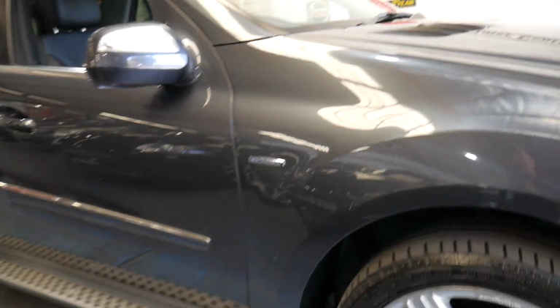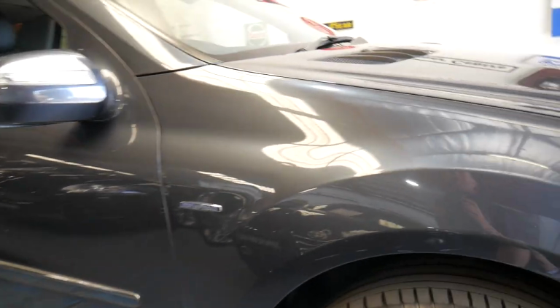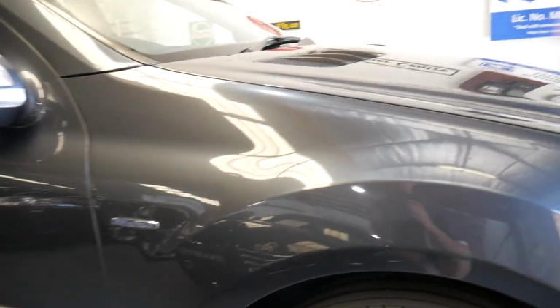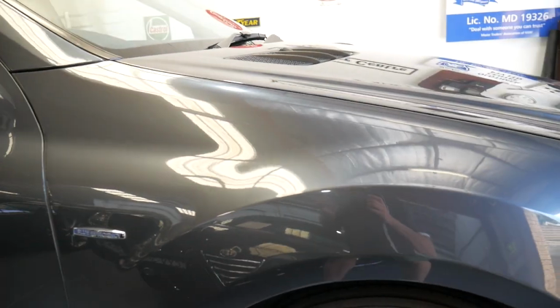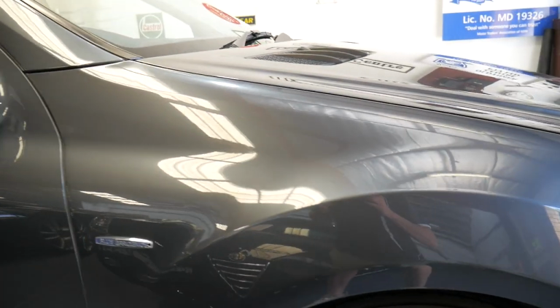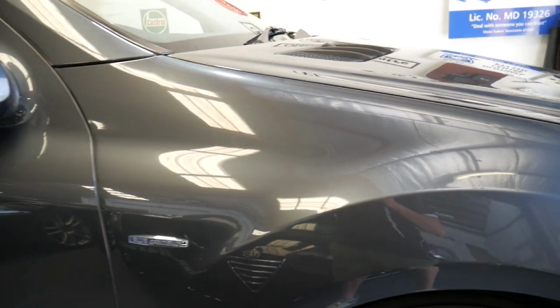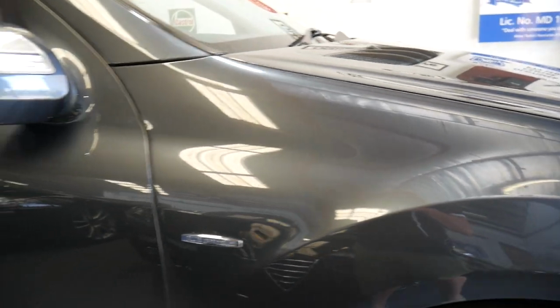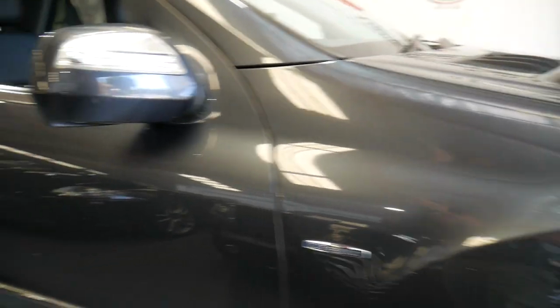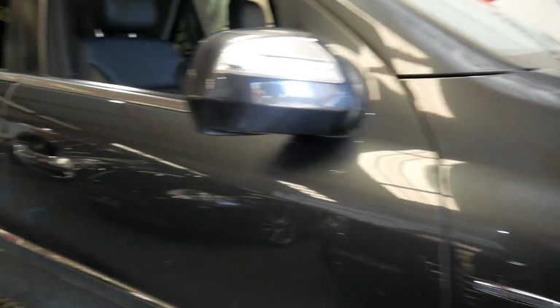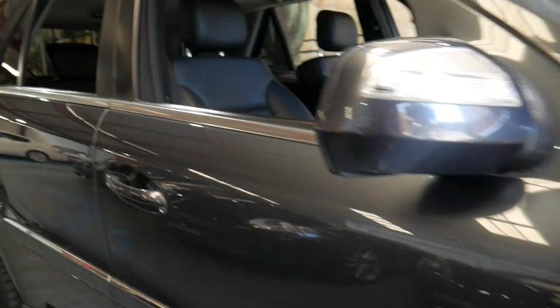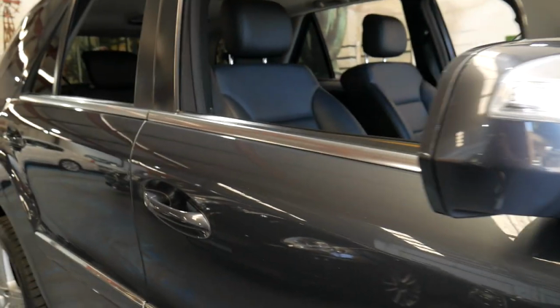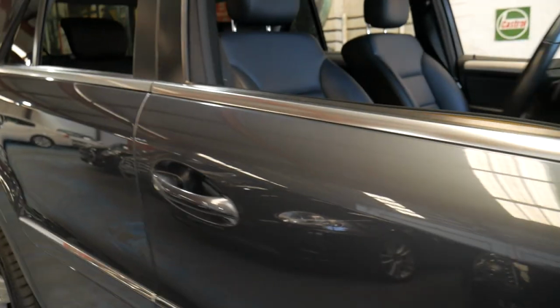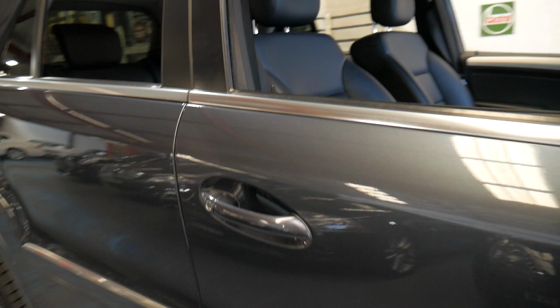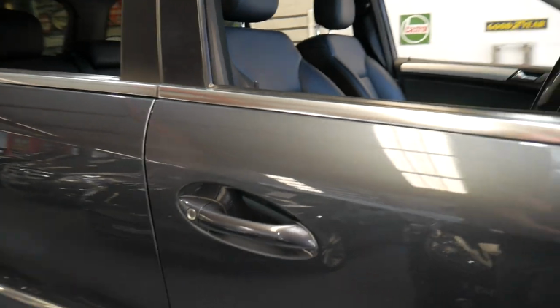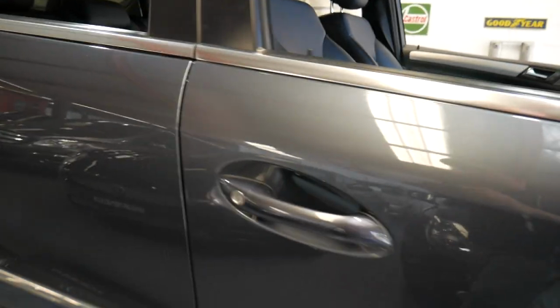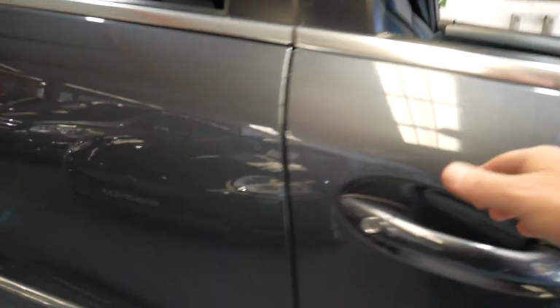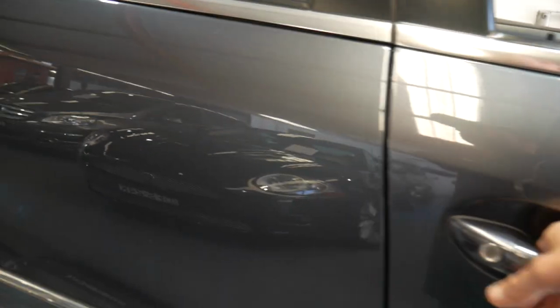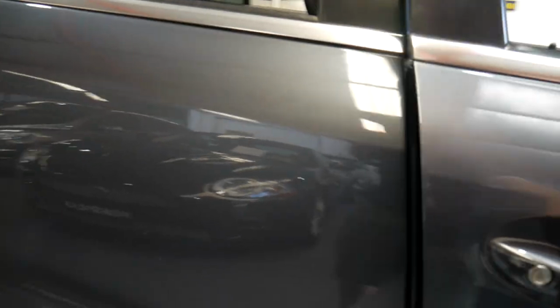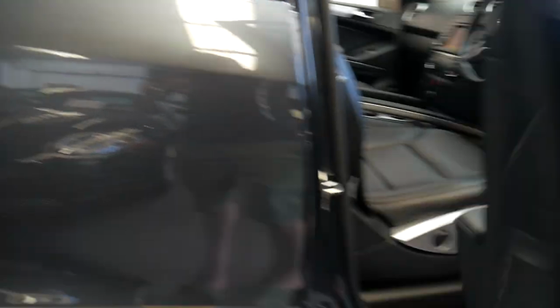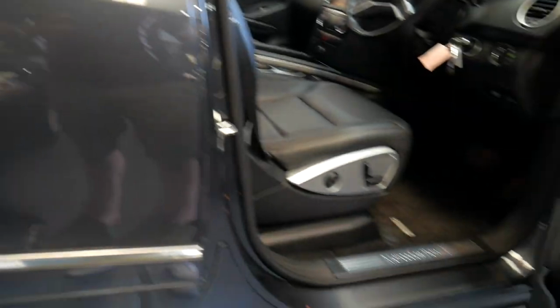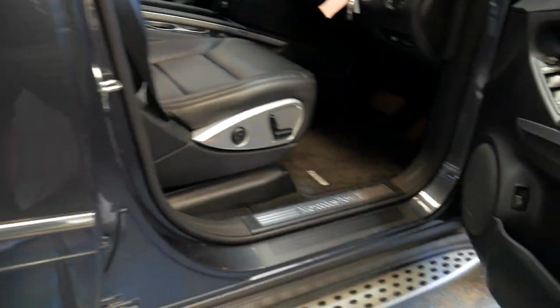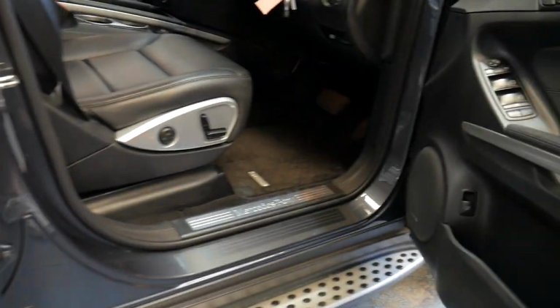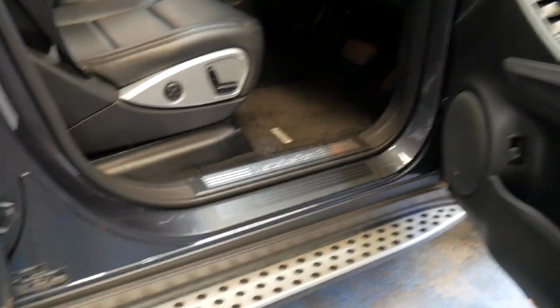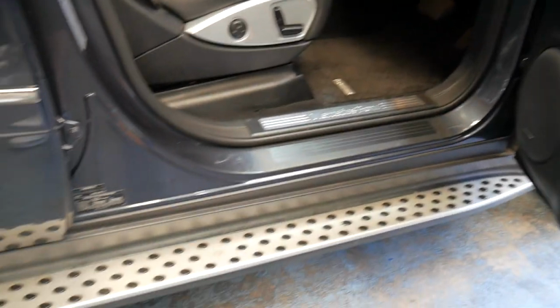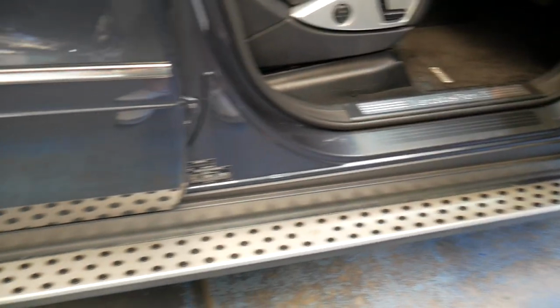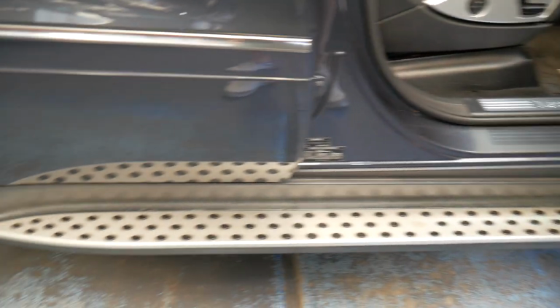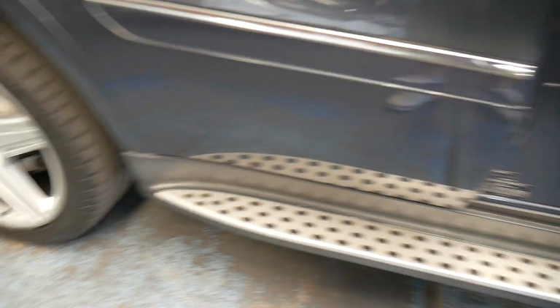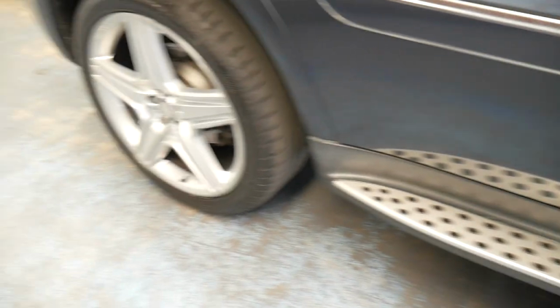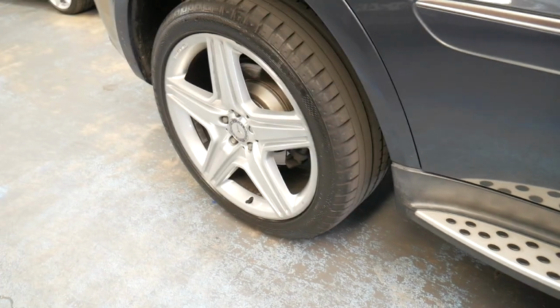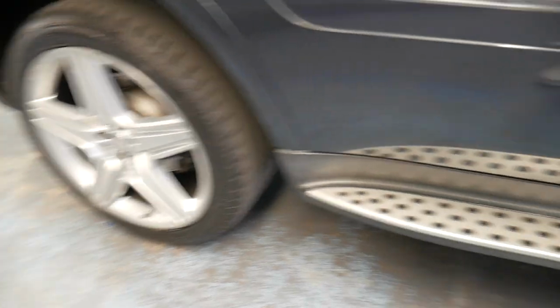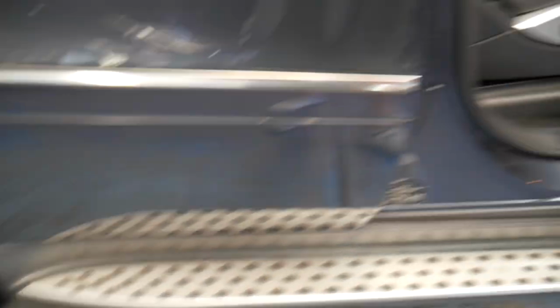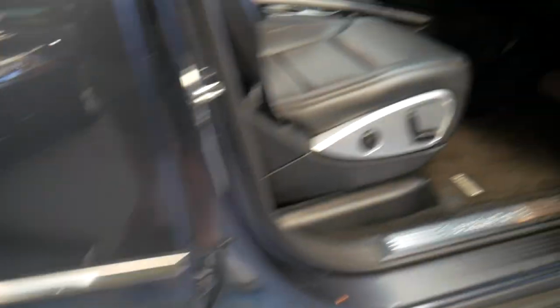Today we've got a beautiful blue efficiency ML300 CDI. It is an AMG enhanced car, so you can see it has the nice side steps and the AMG wheels.